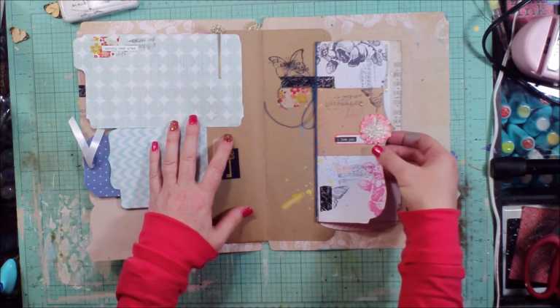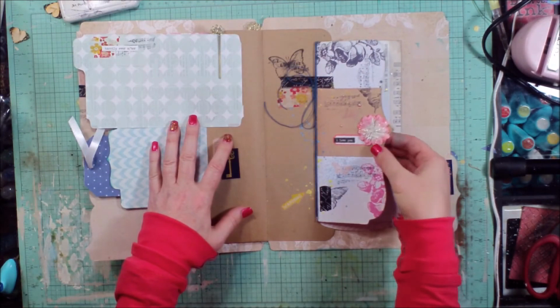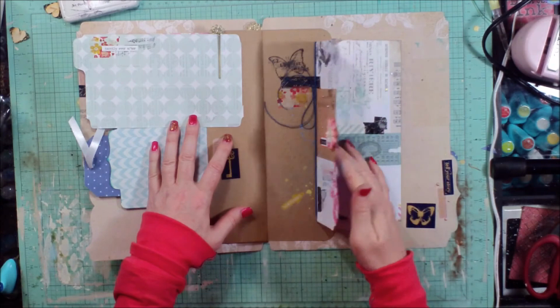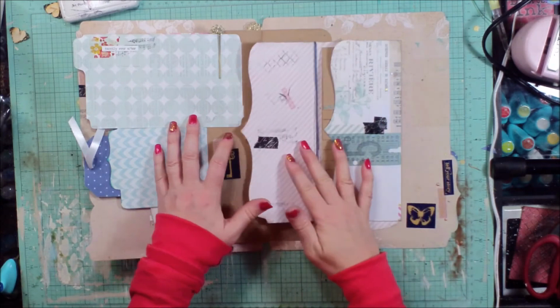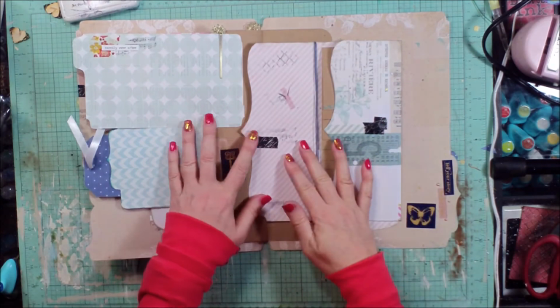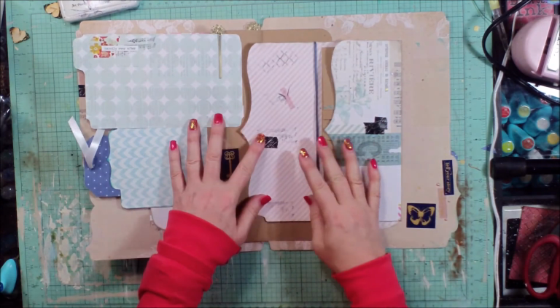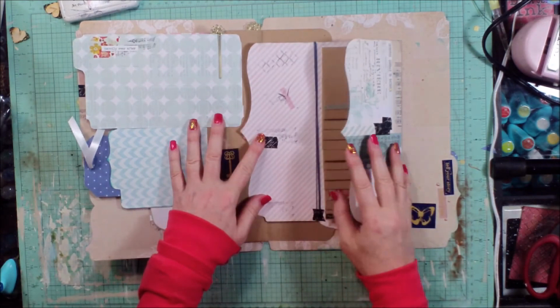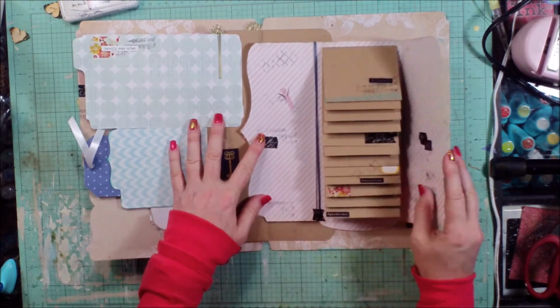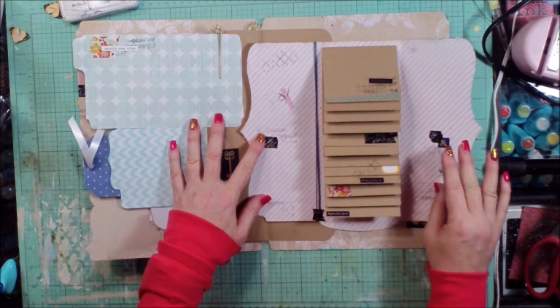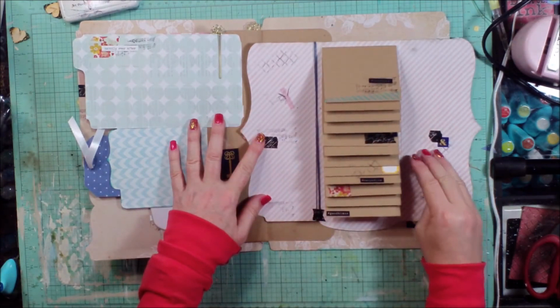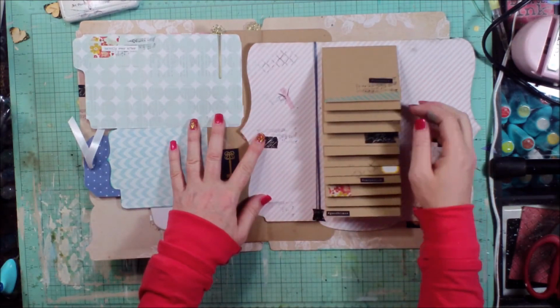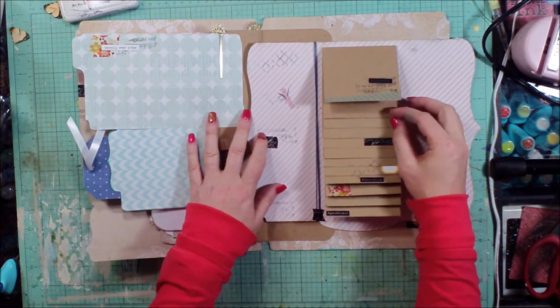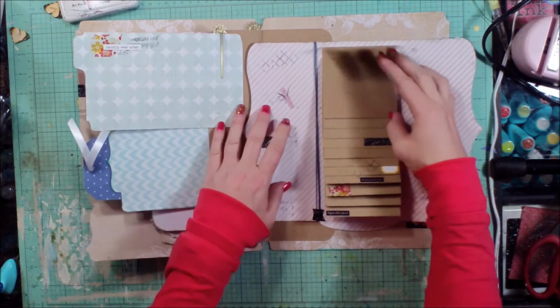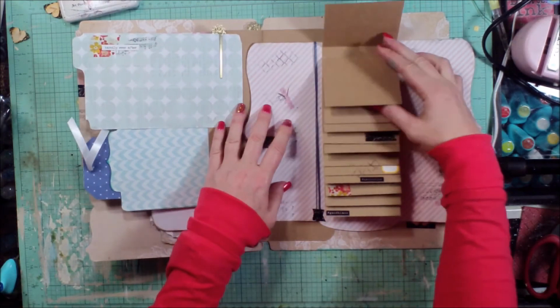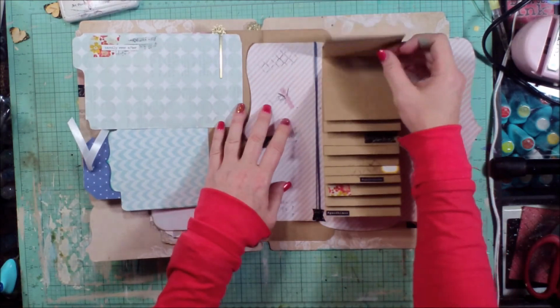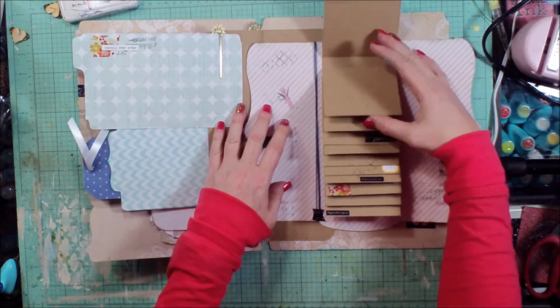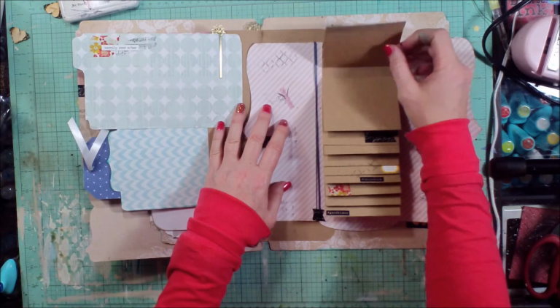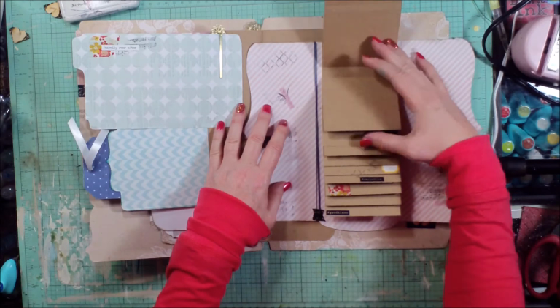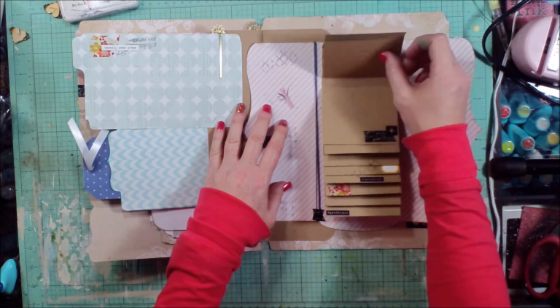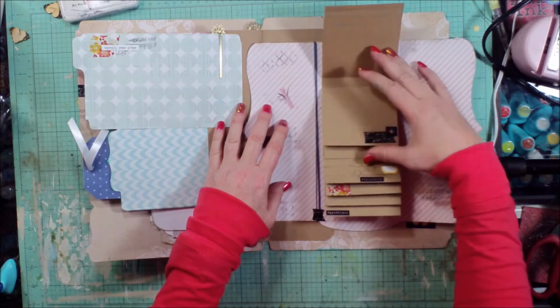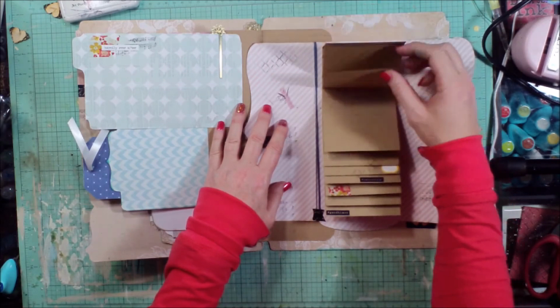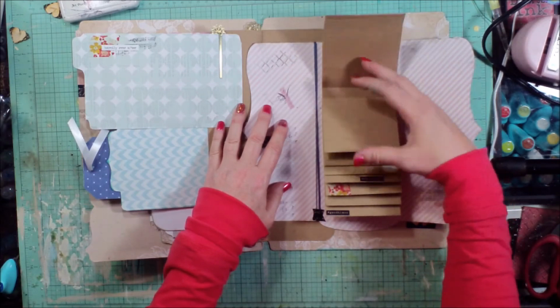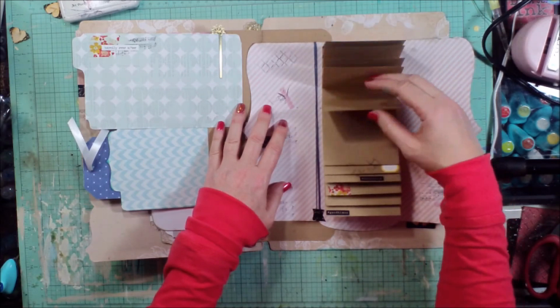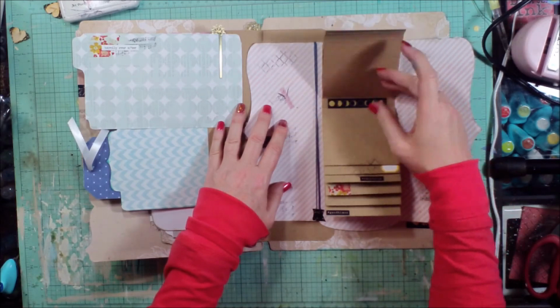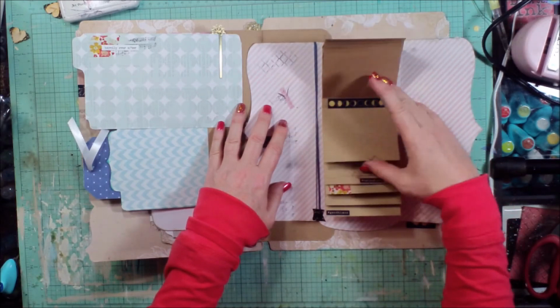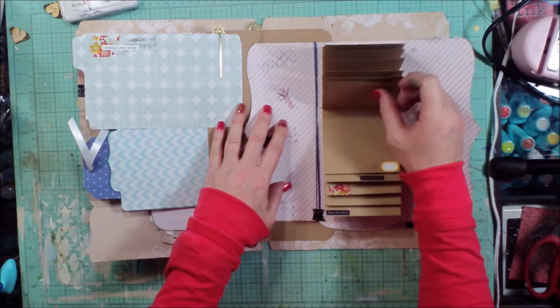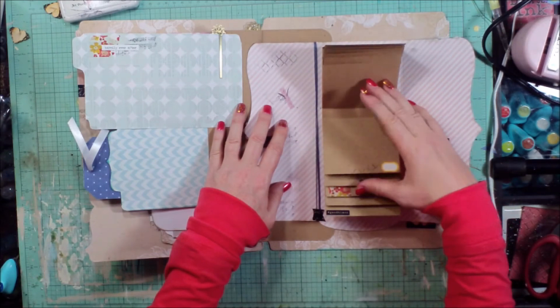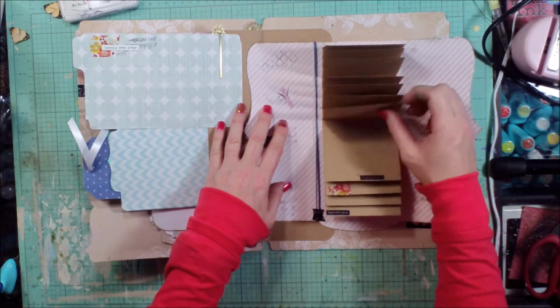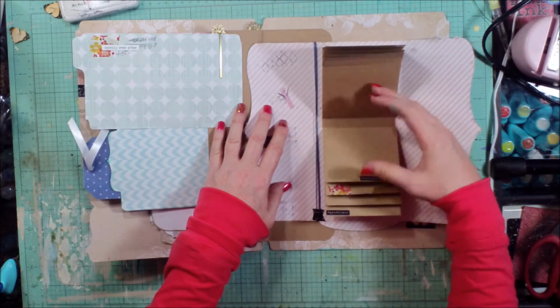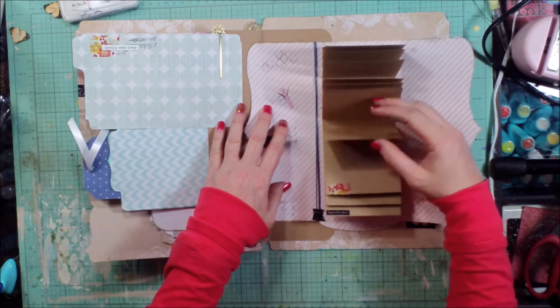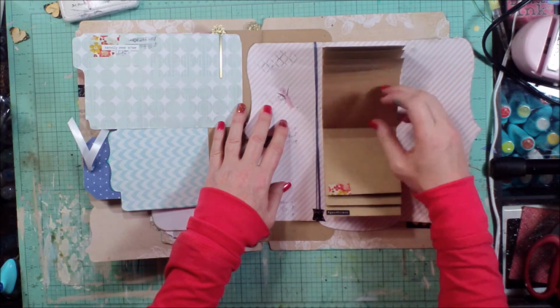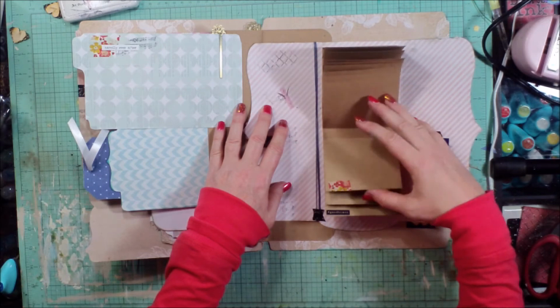This is magnetized here. And that's one of the file folders — I folded it into thirds.